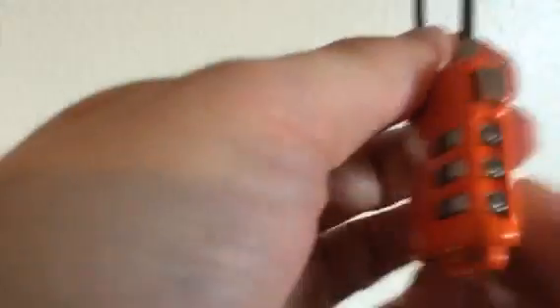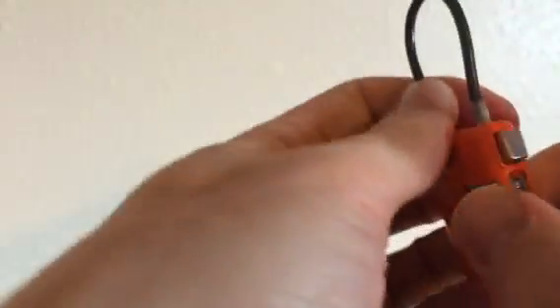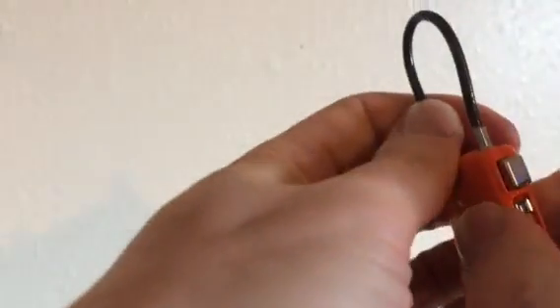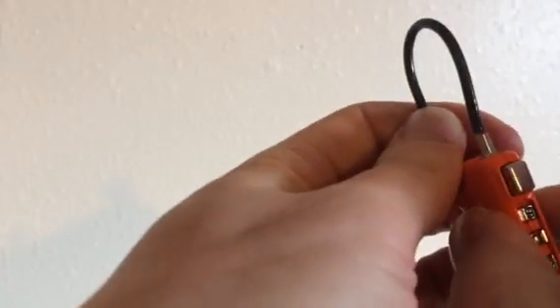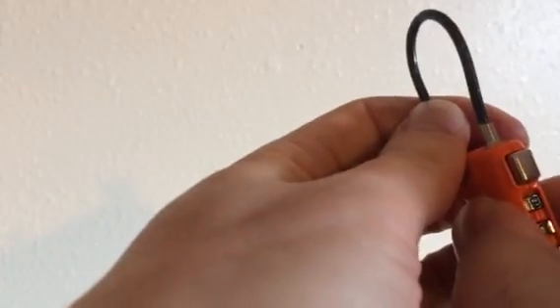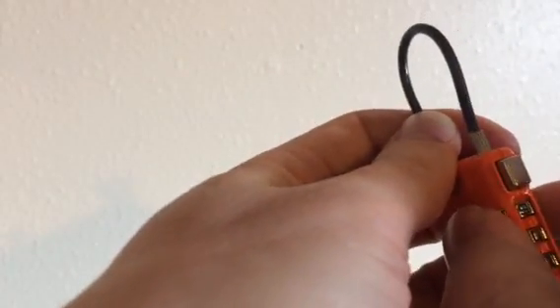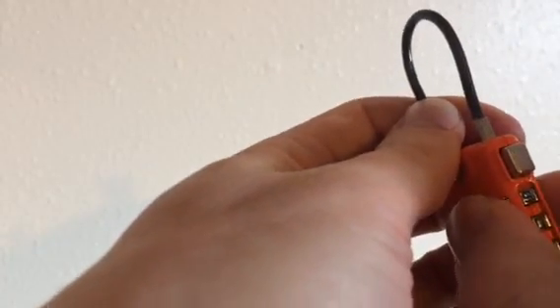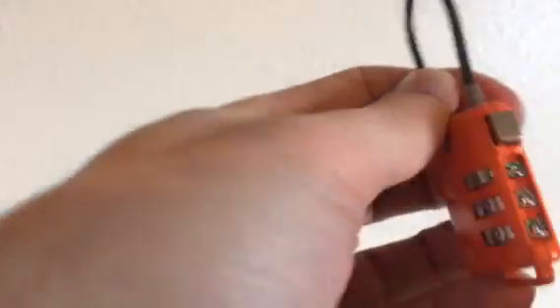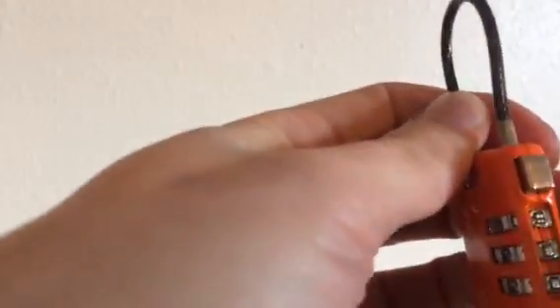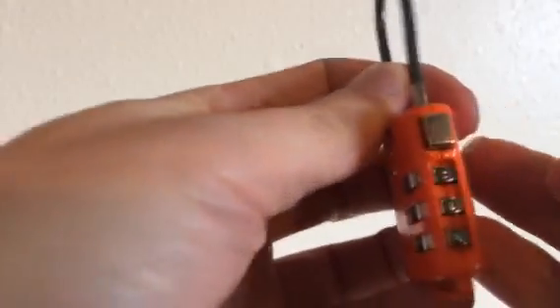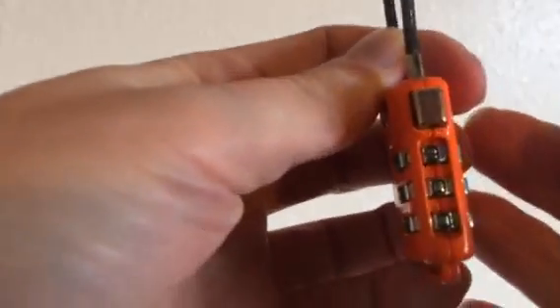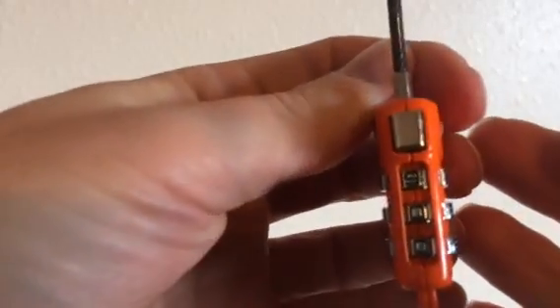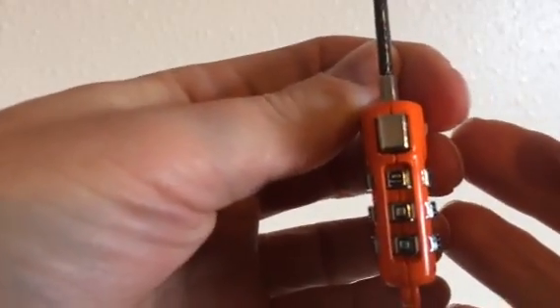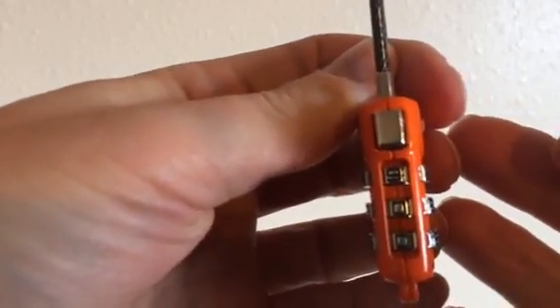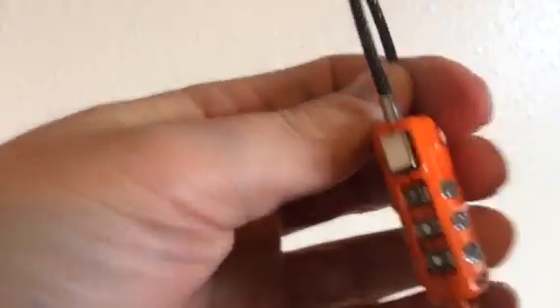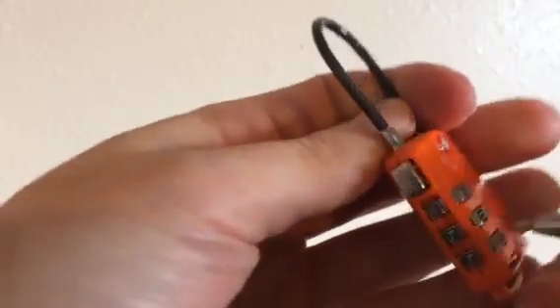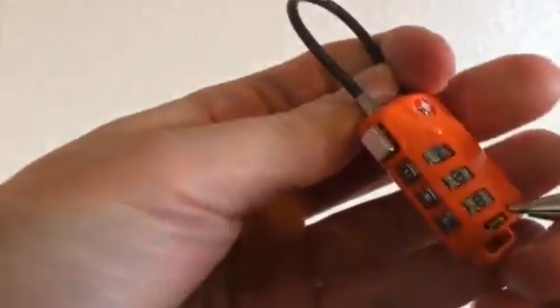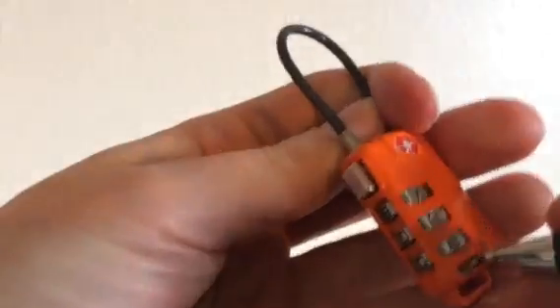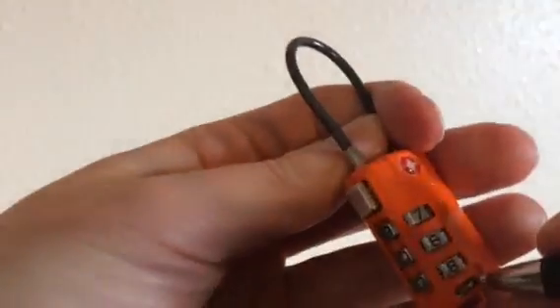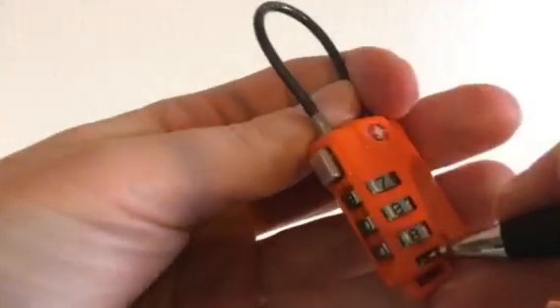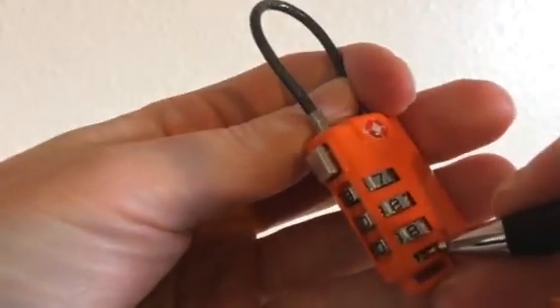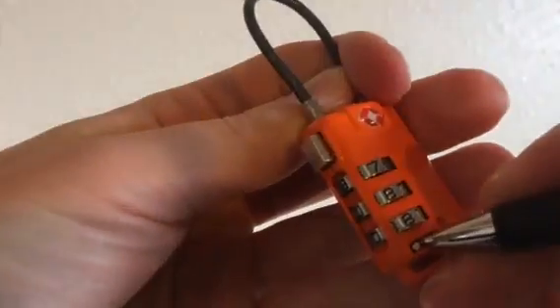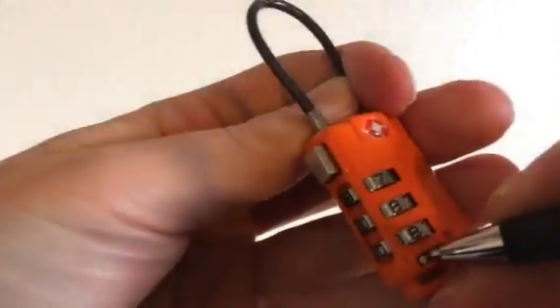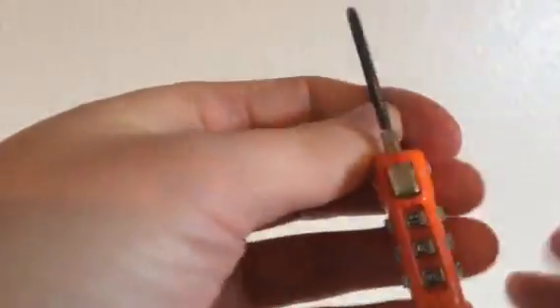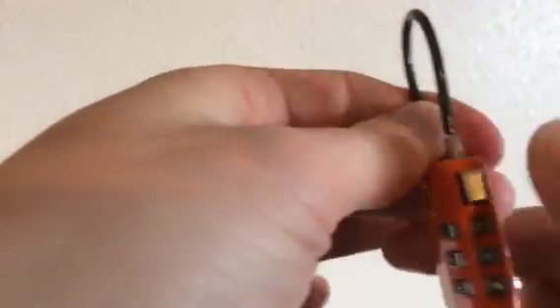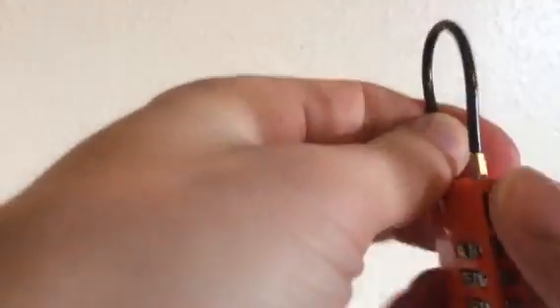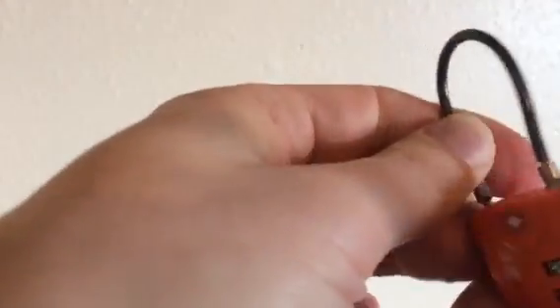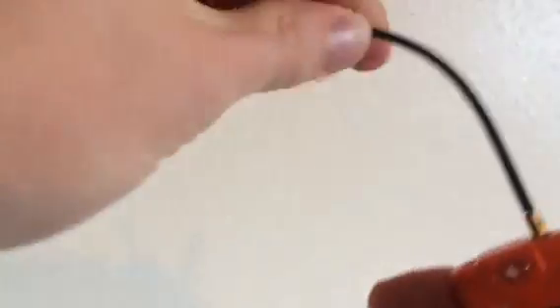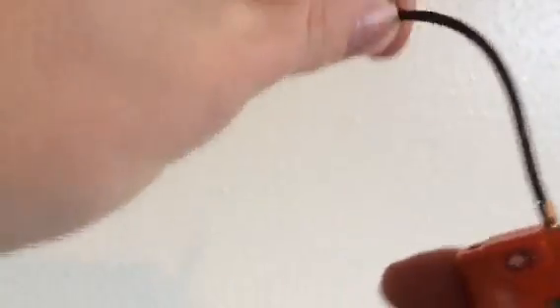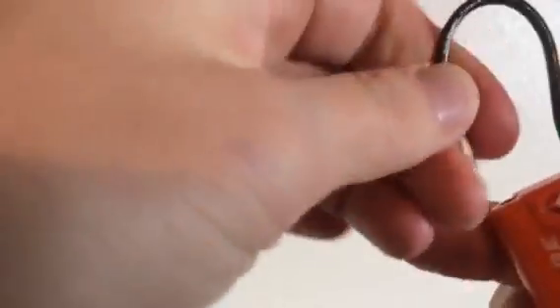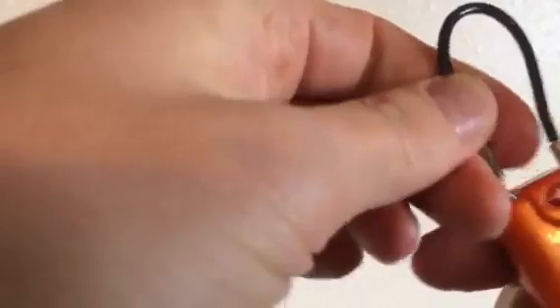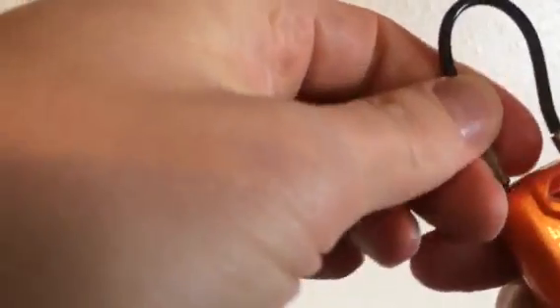You set your combination — so this is set to 900. You flip the switch back, and your combination is set.